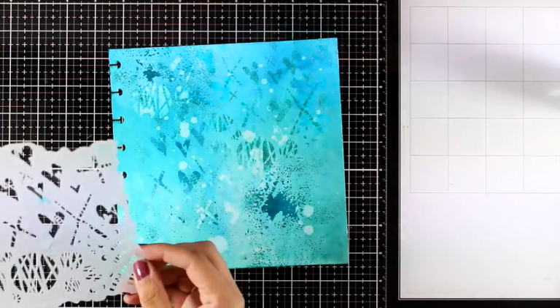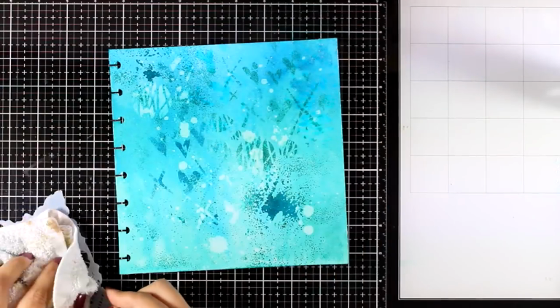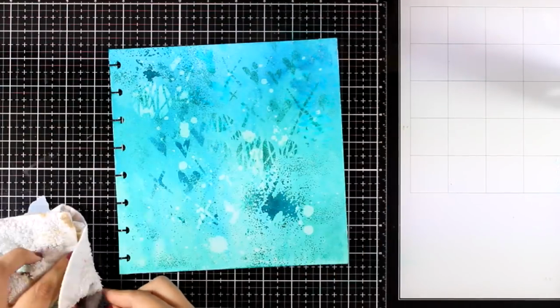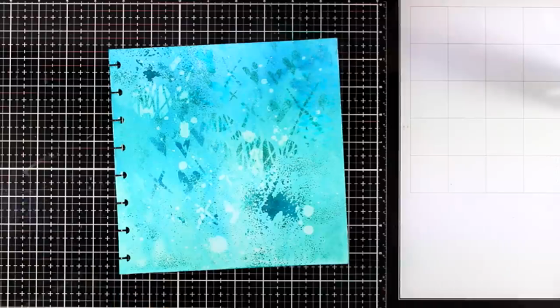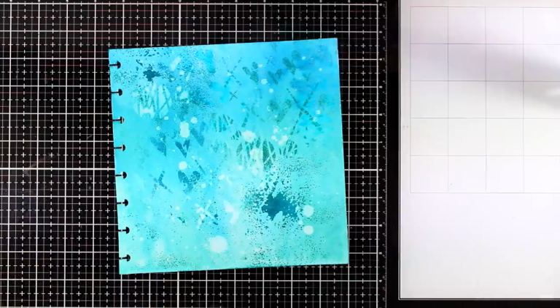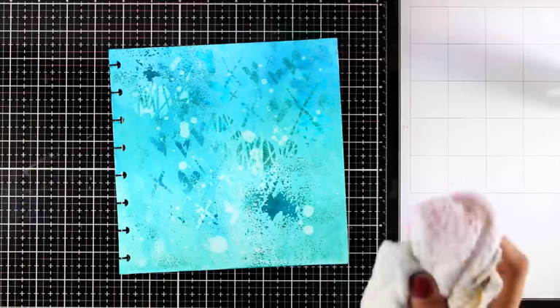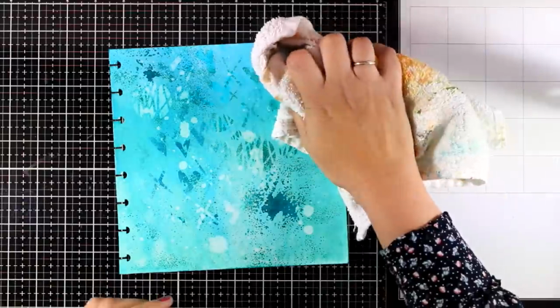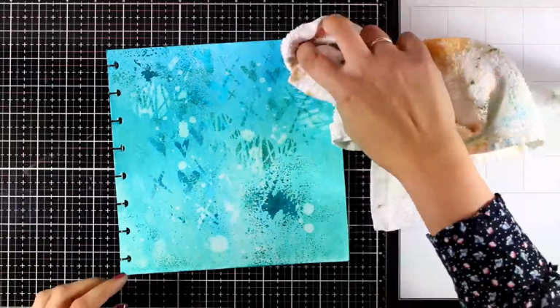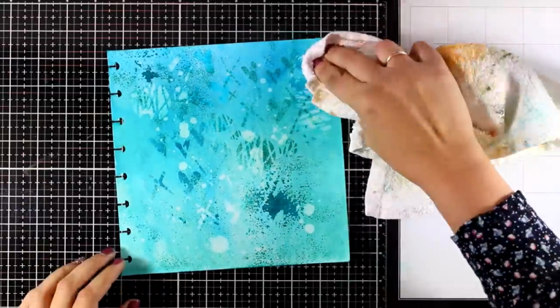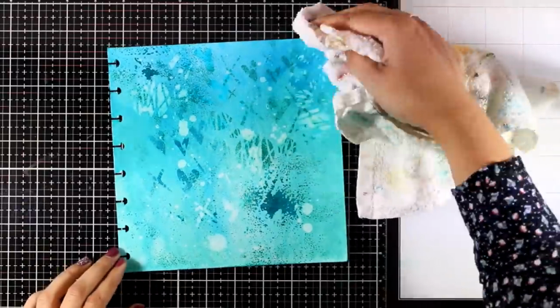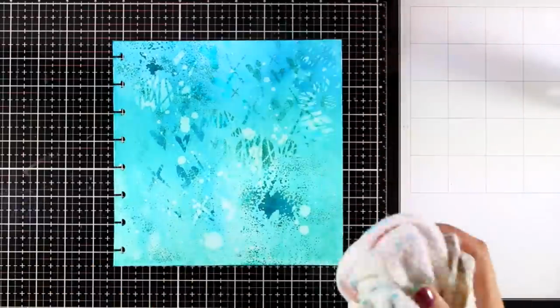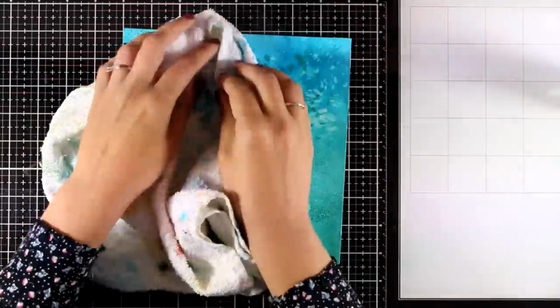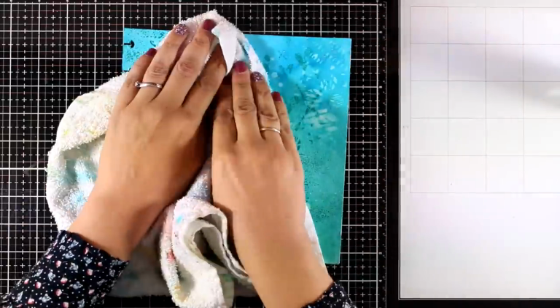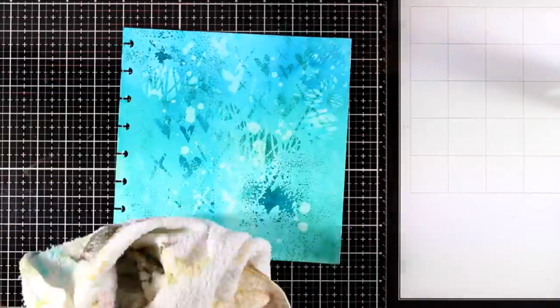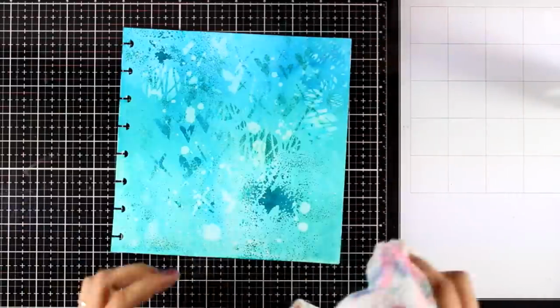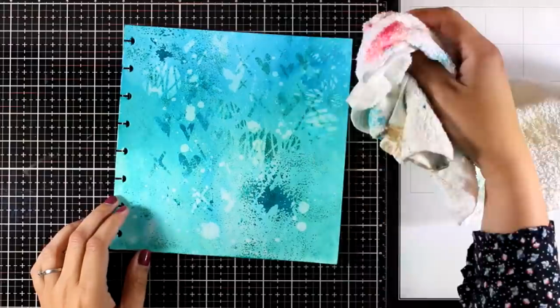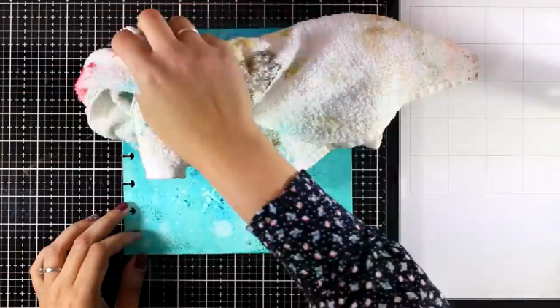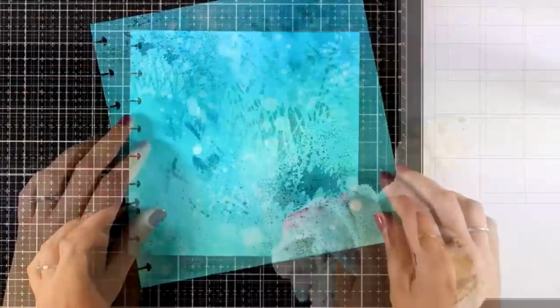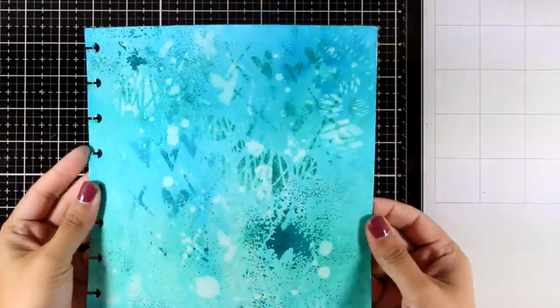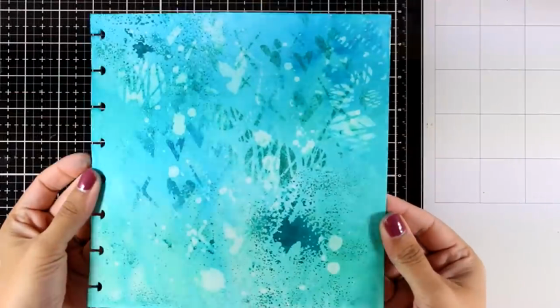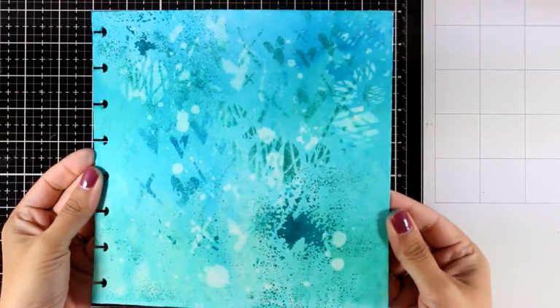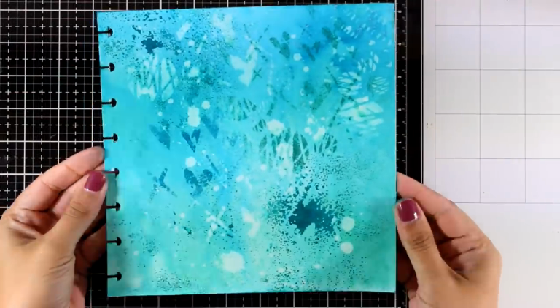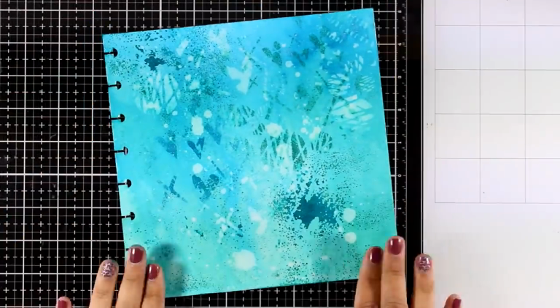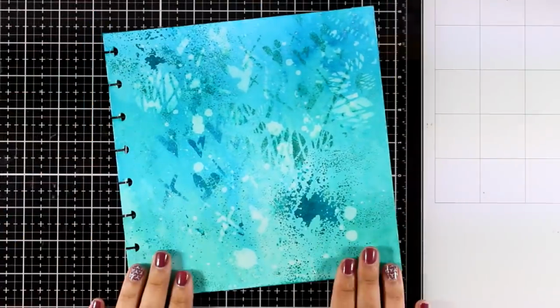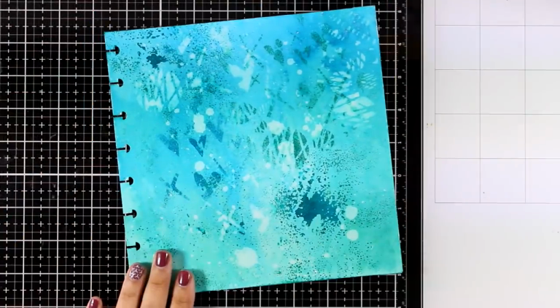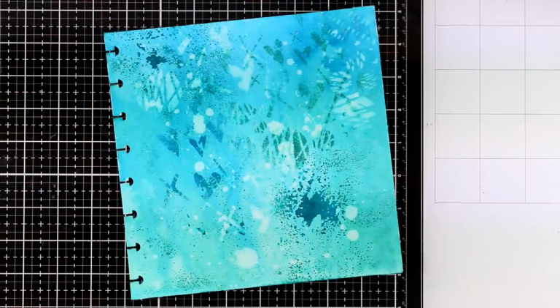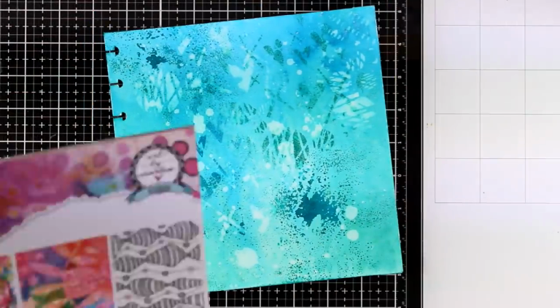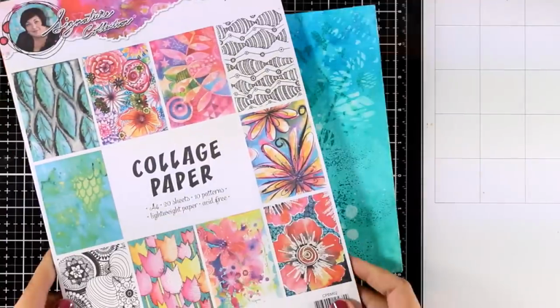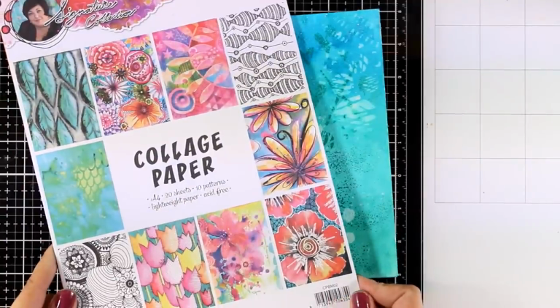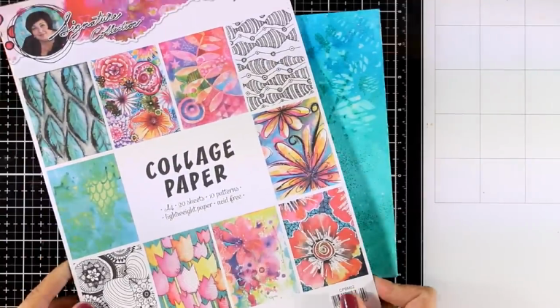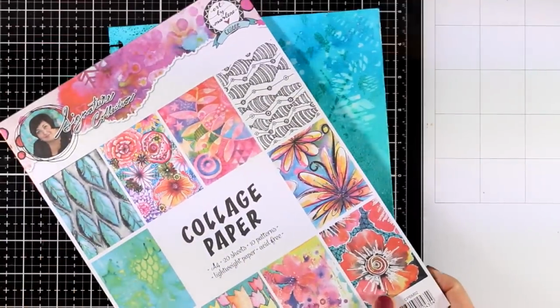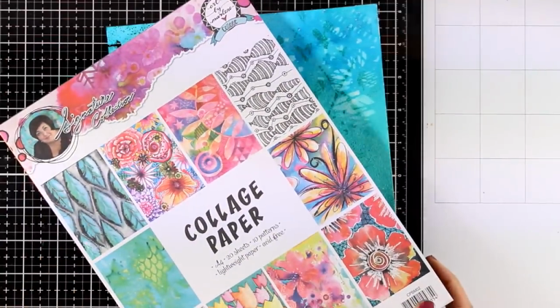This is a great technique to create visual texture on your background without overdoing it — it looks subtle, yet there are so many things going on. Here is a close-up look at how my background is looking.